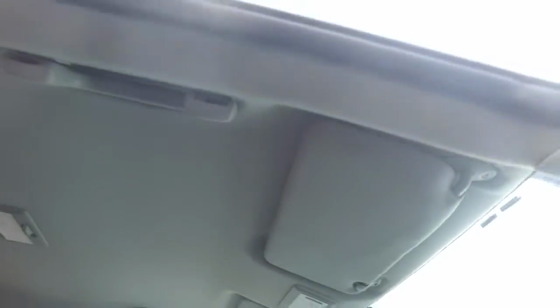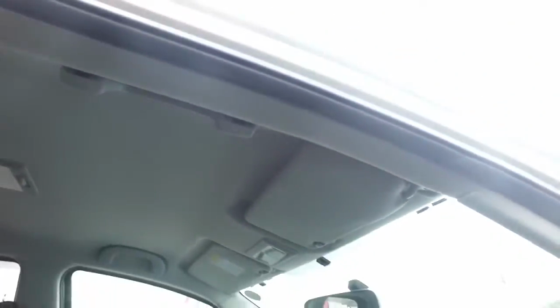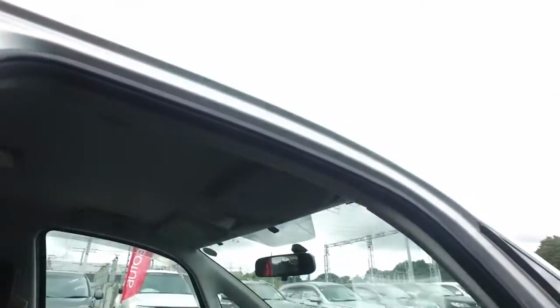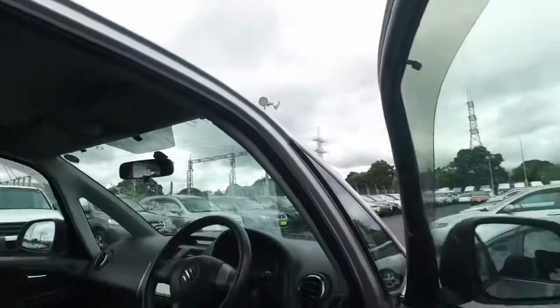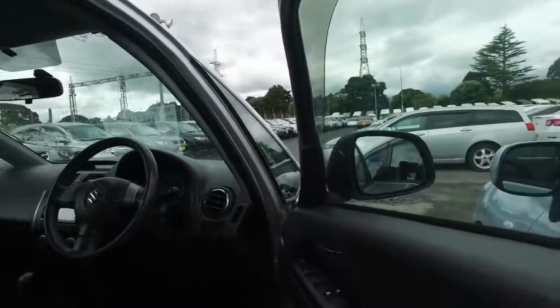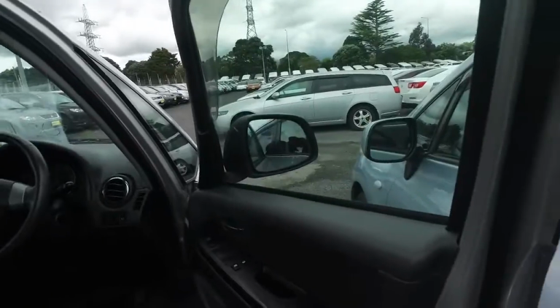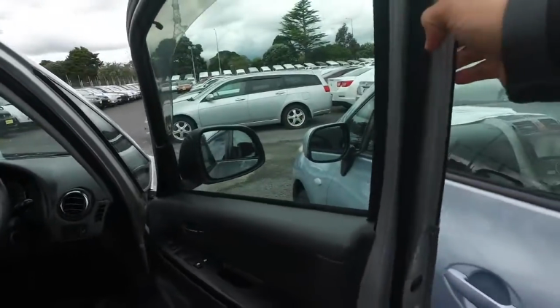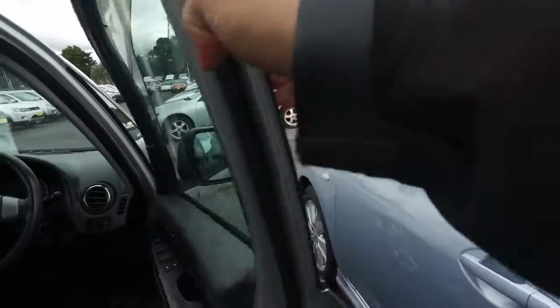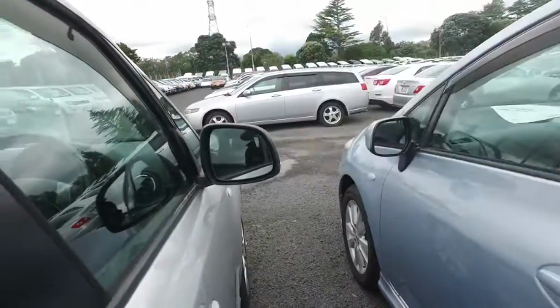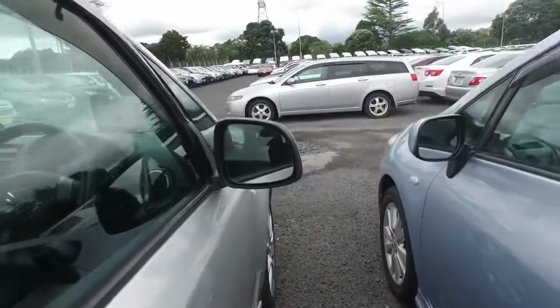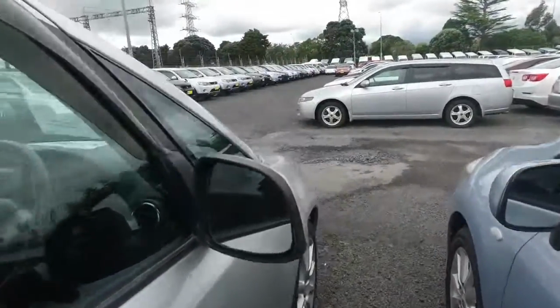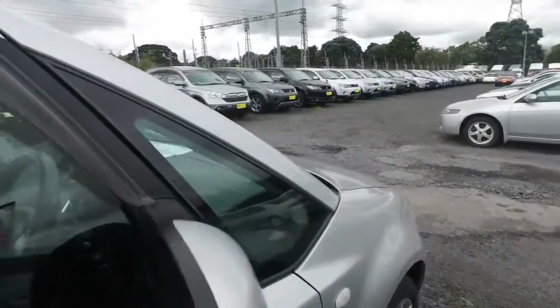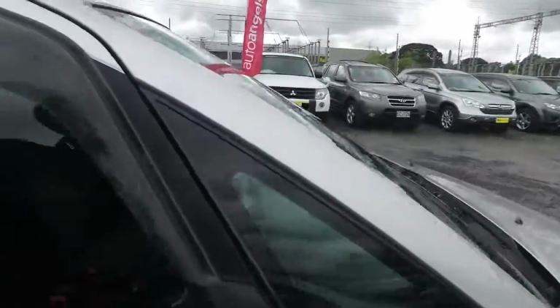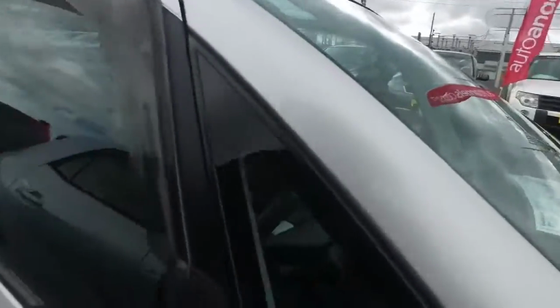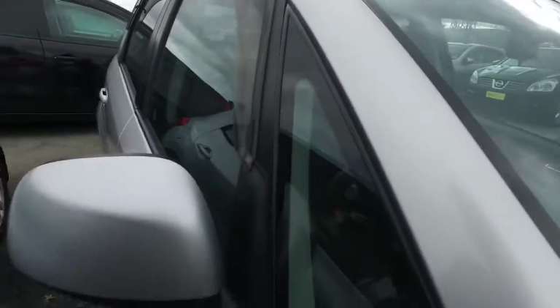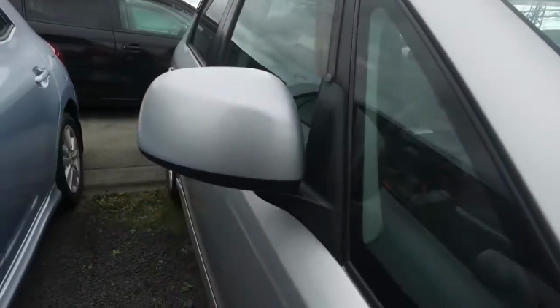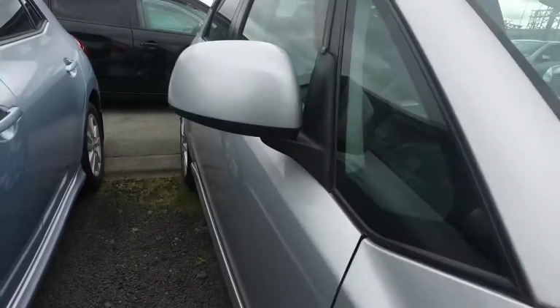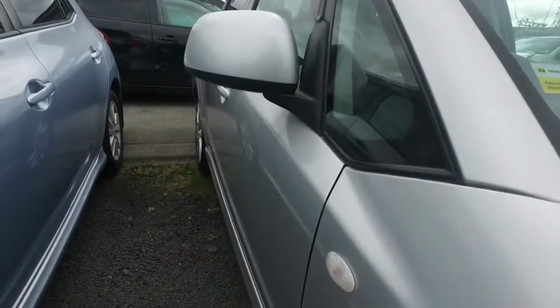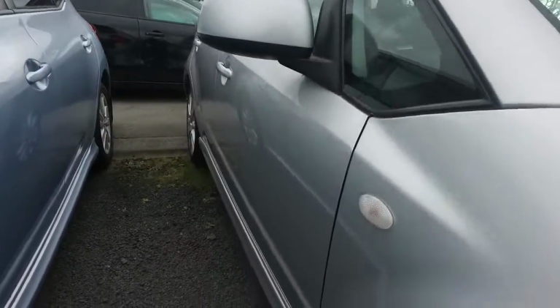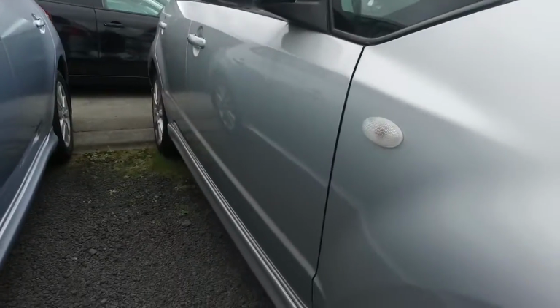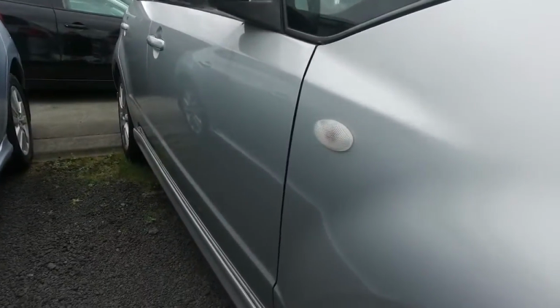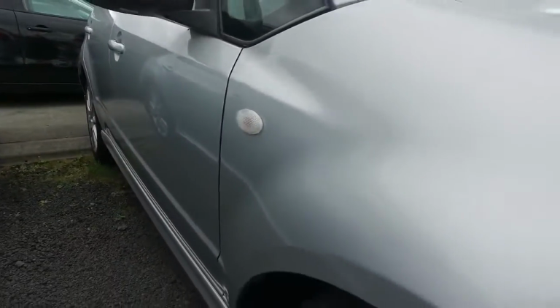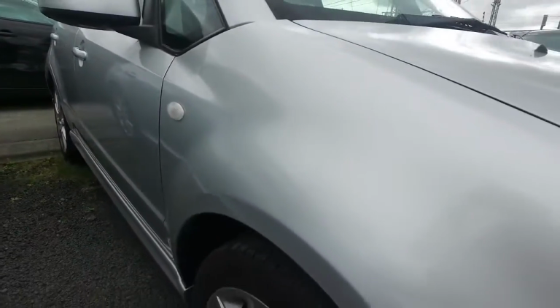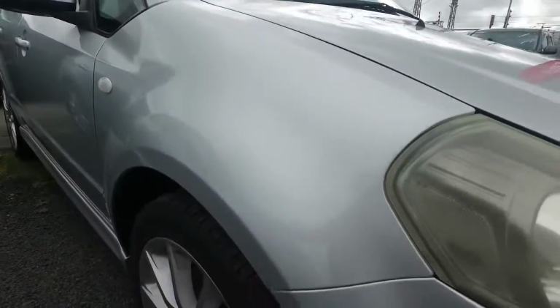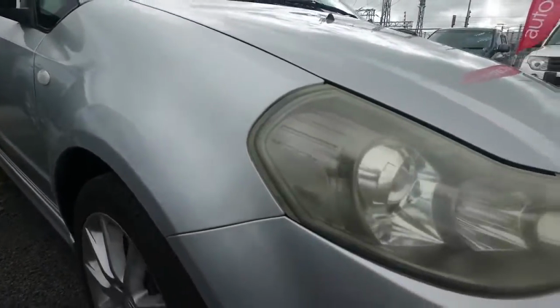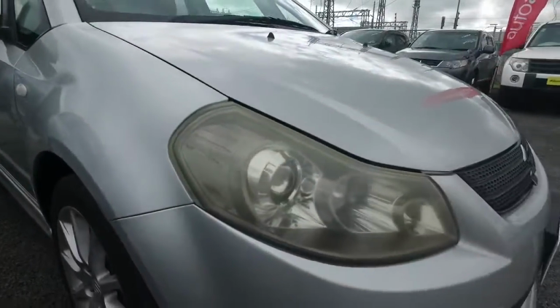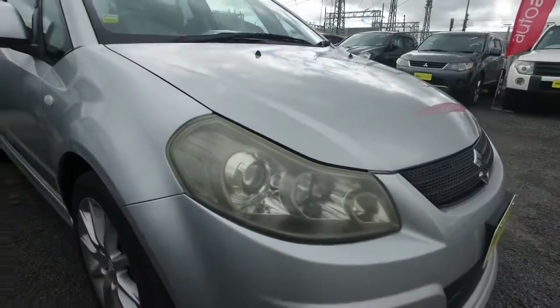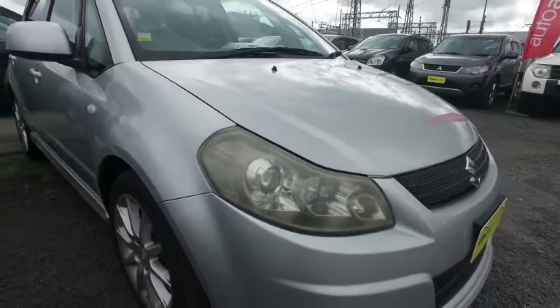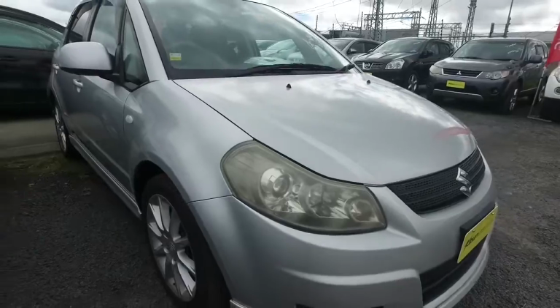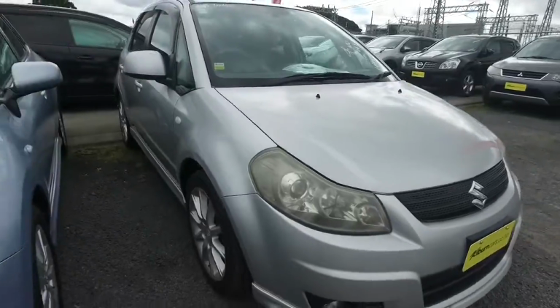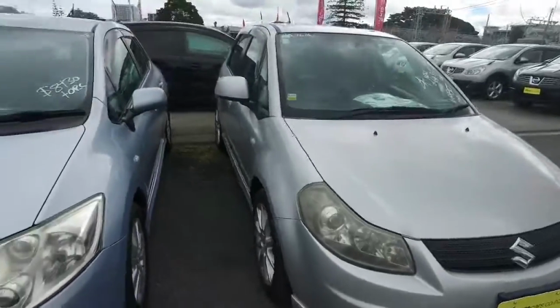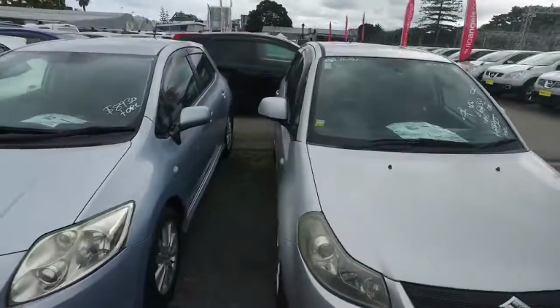Sure it looks good to me, but you feel free to get an AA inspection done. AA are in every Monday, Wednesday, Friday, and I think some Sundays — every second Sunday on top of that anyway. Any other questions, give us a buzz. Alright Dean, see ya mate.